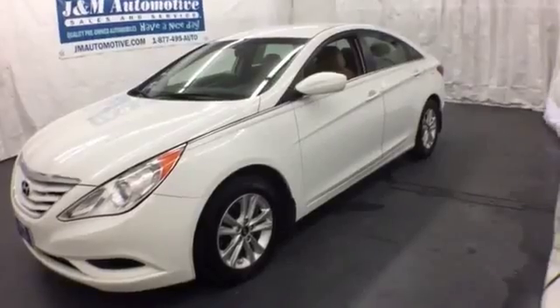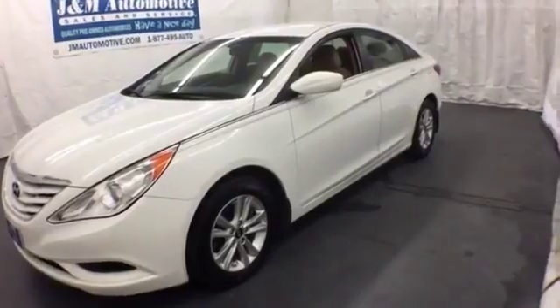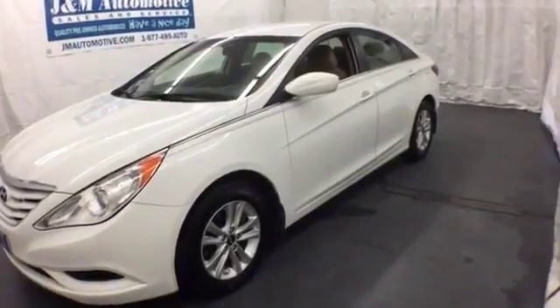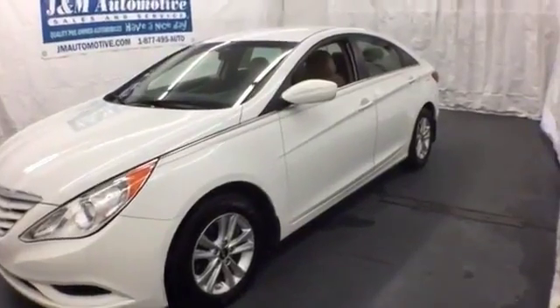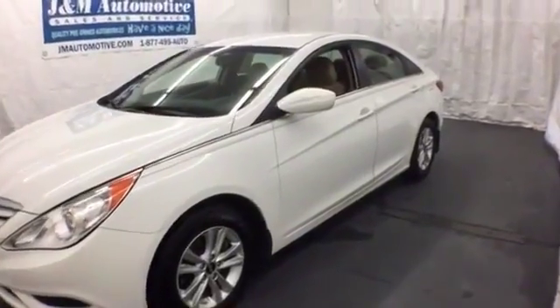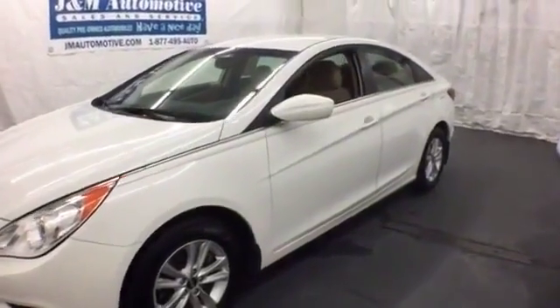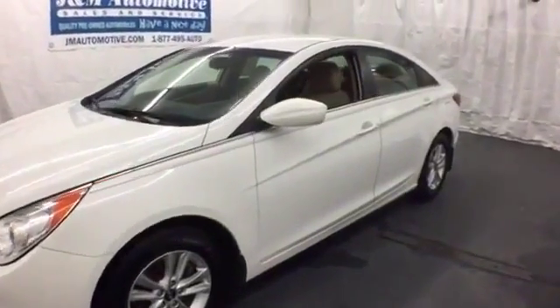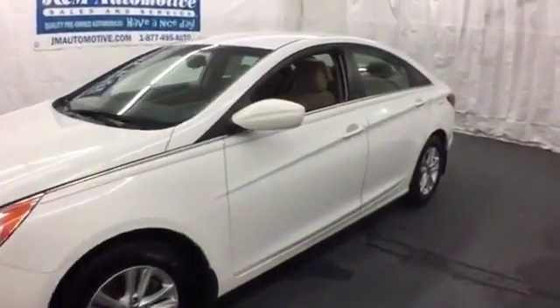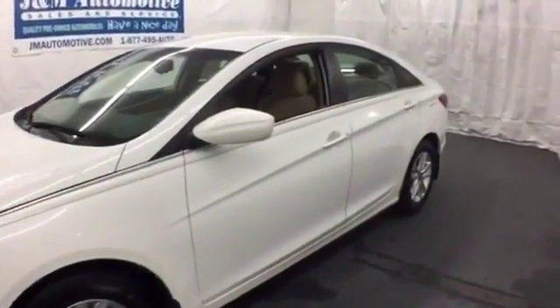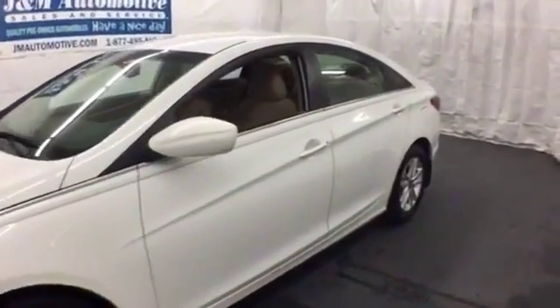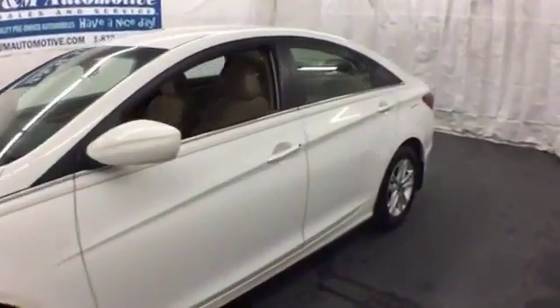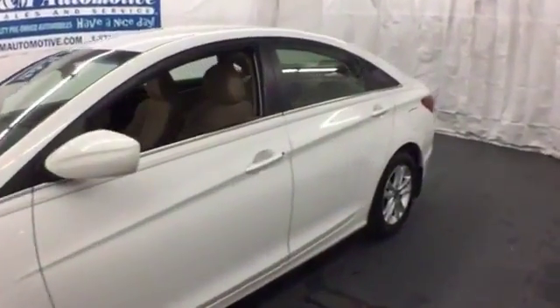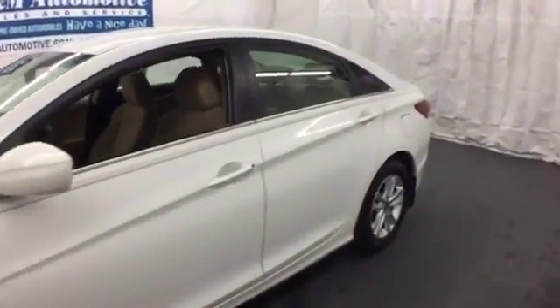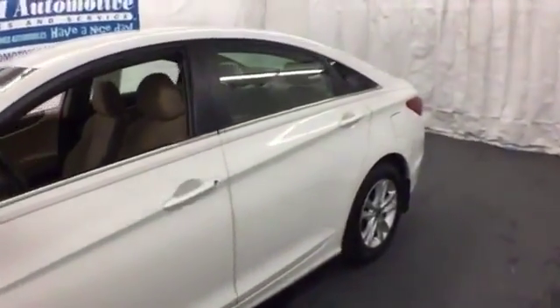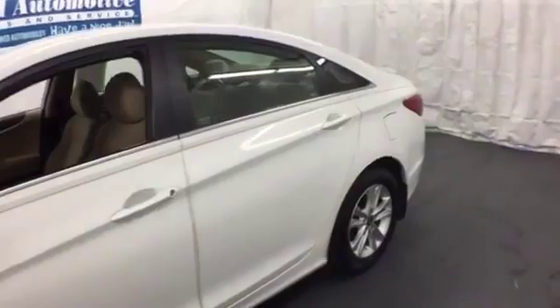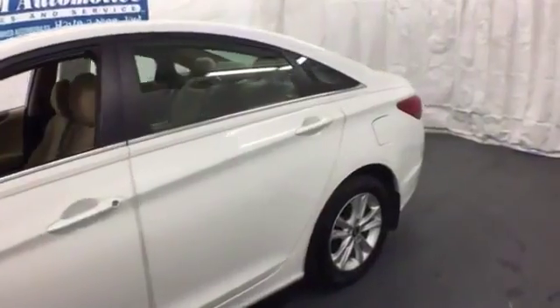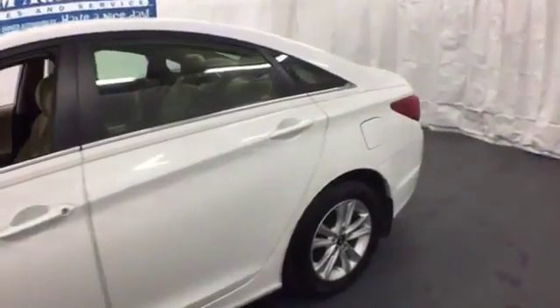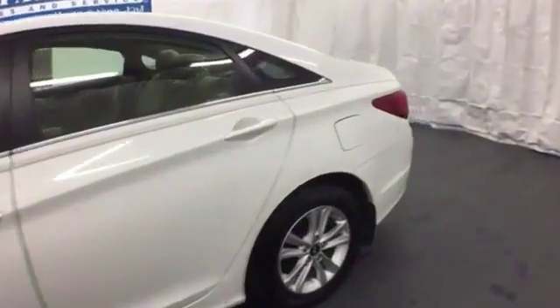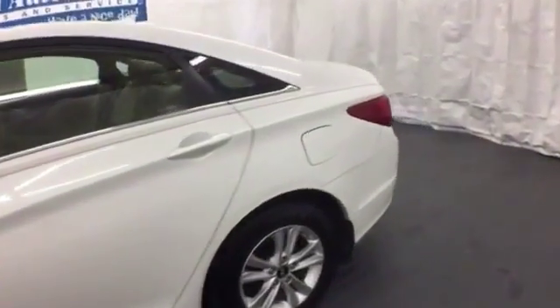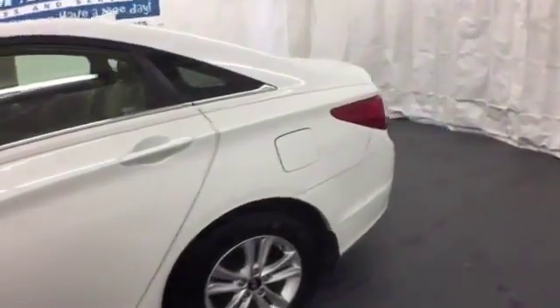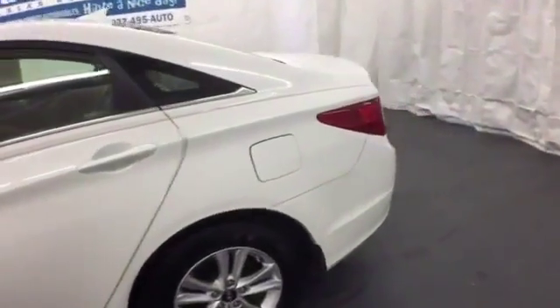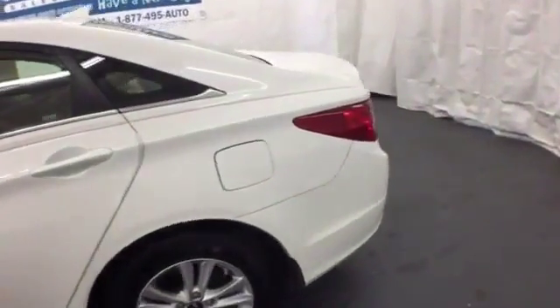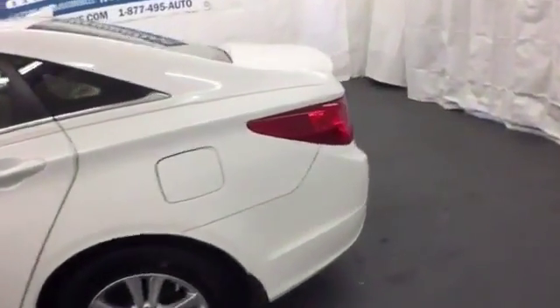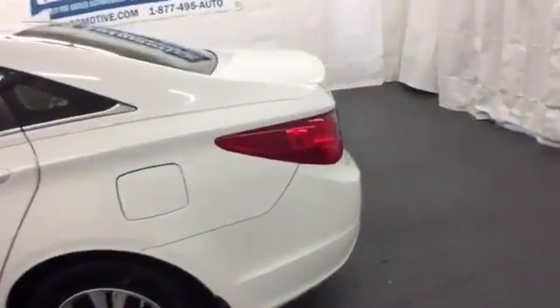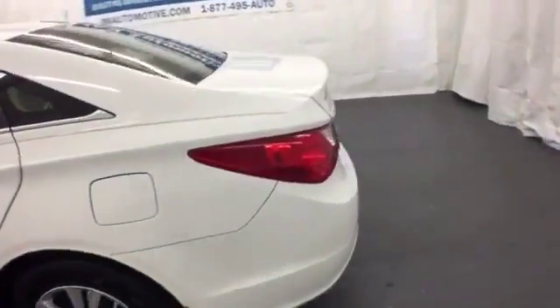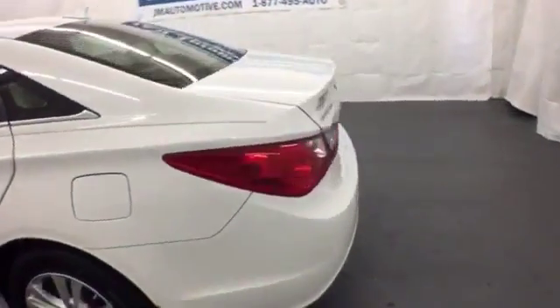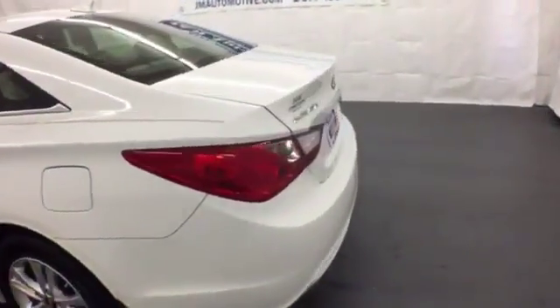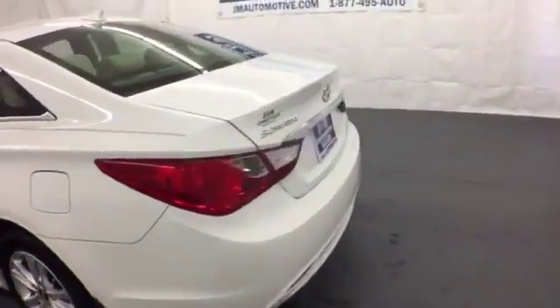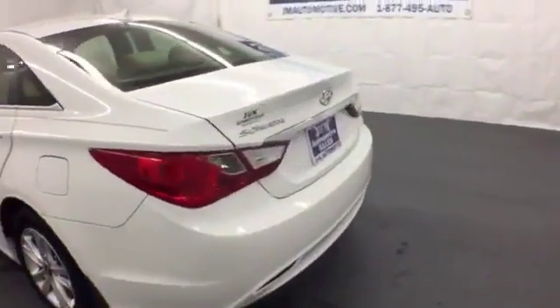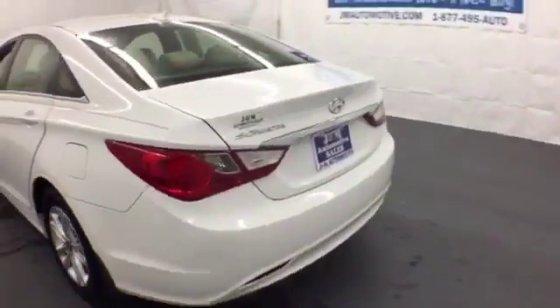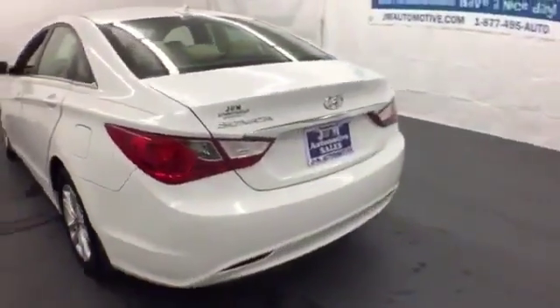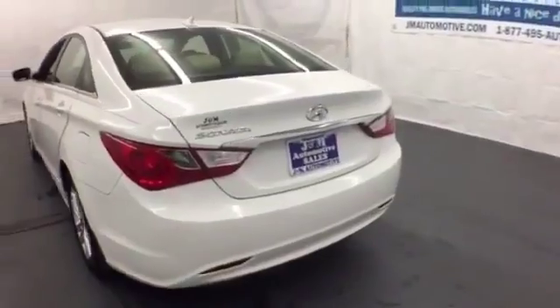Take a look at this 2012 Hyundai Sonata. It has the dramatic styling and flair most commonly seen in higher-end models, but it's coming to you at a more affordable price.